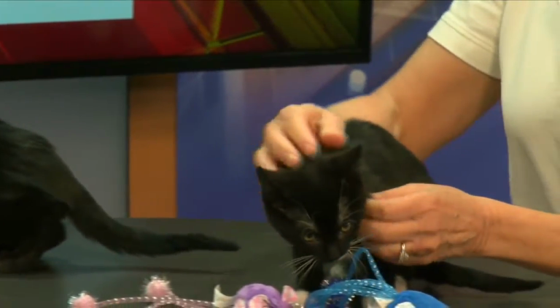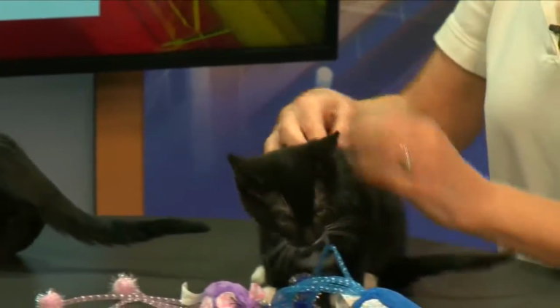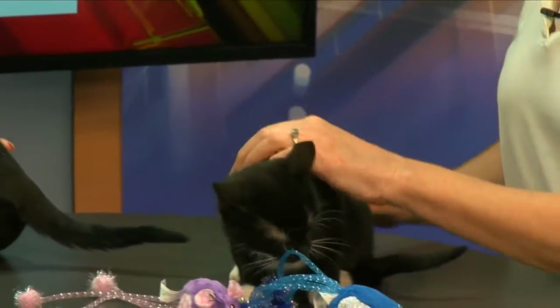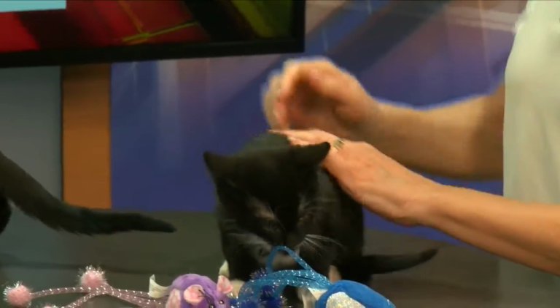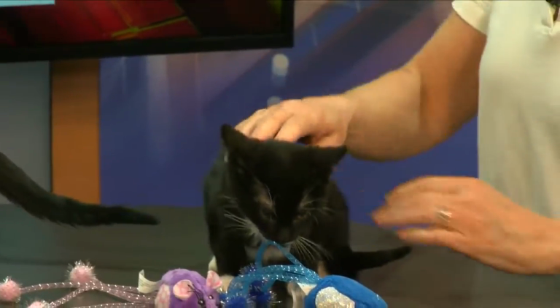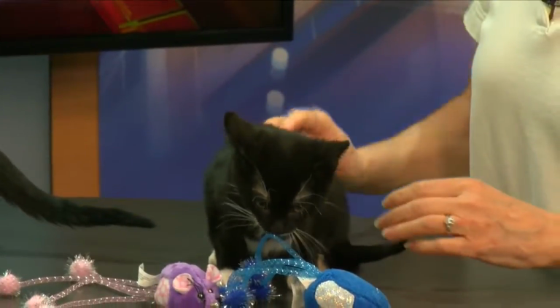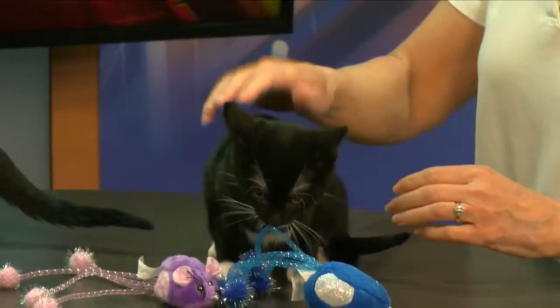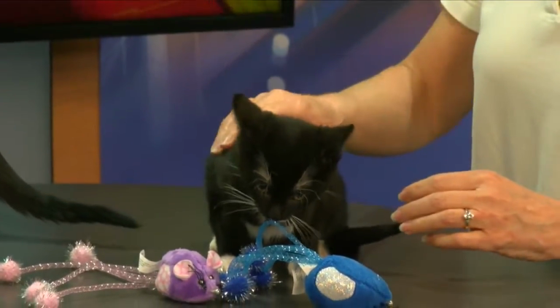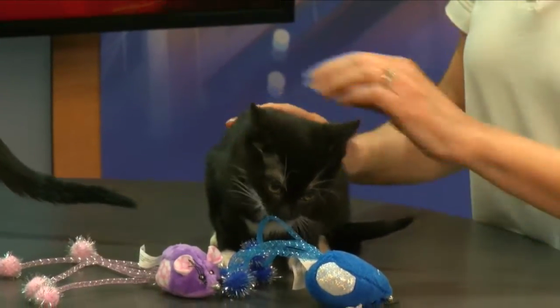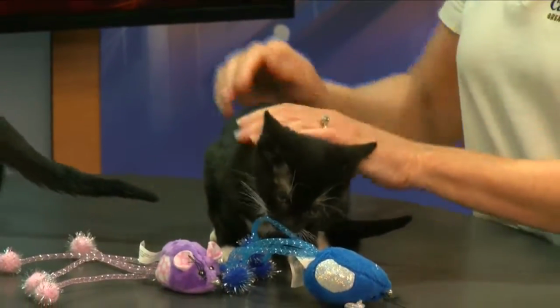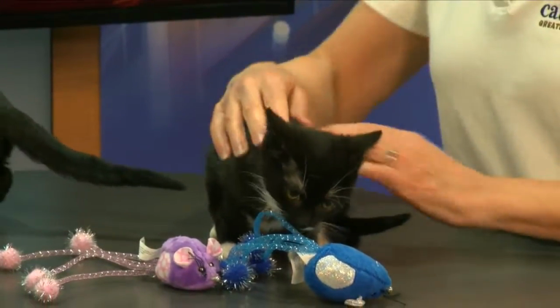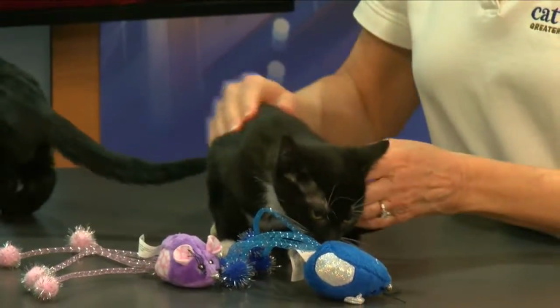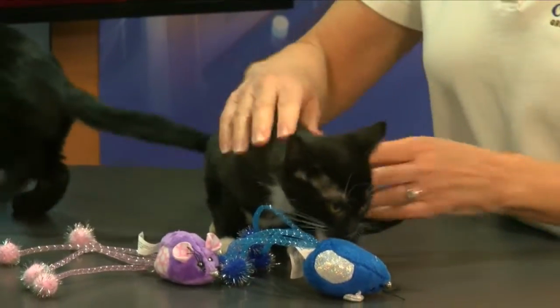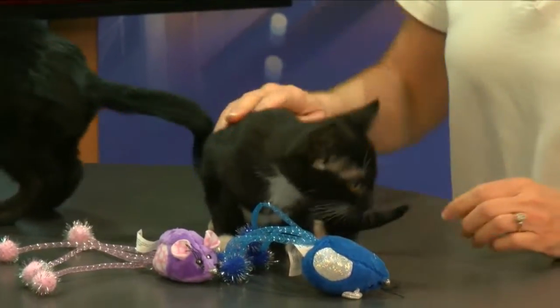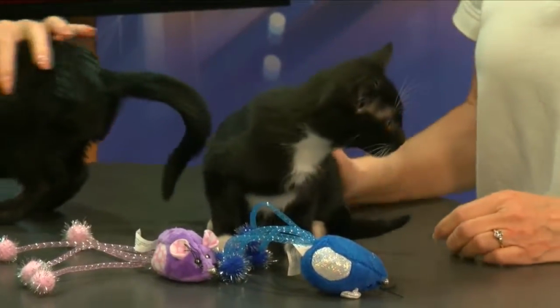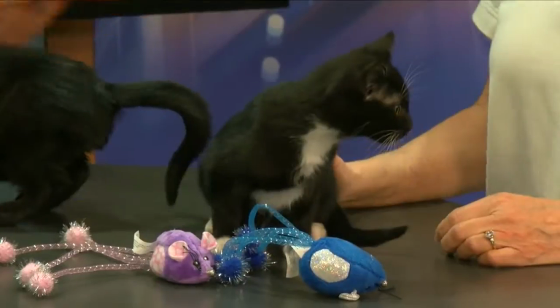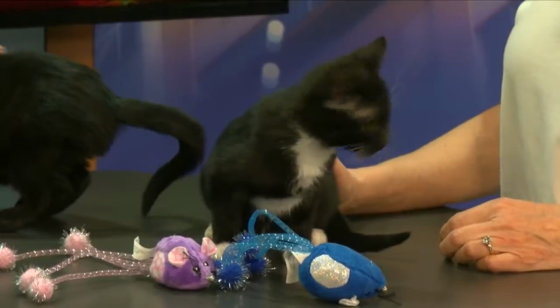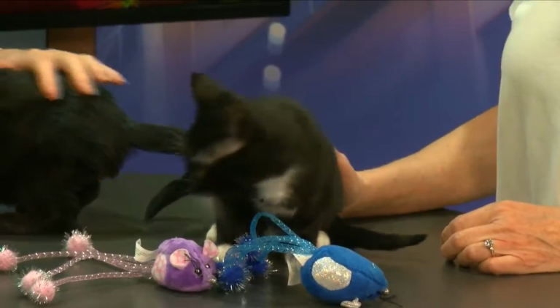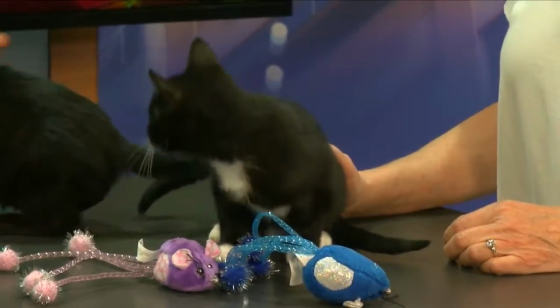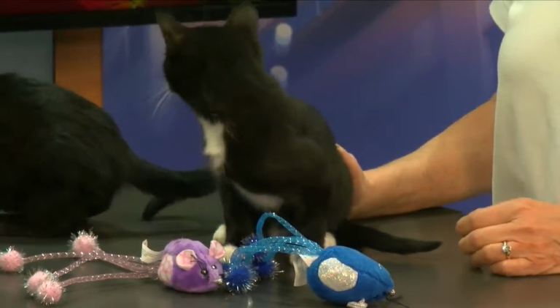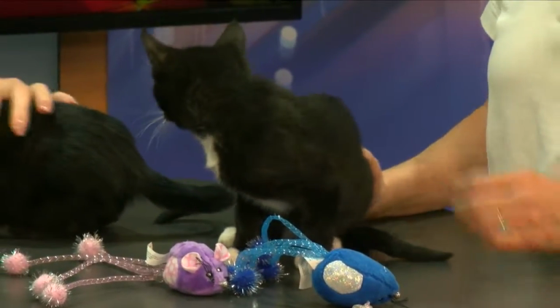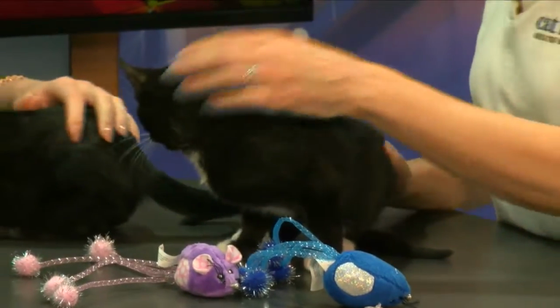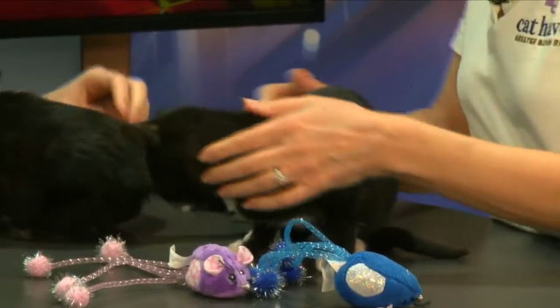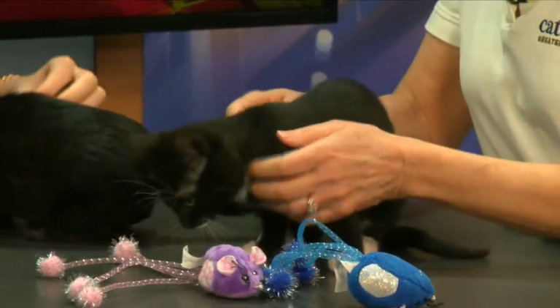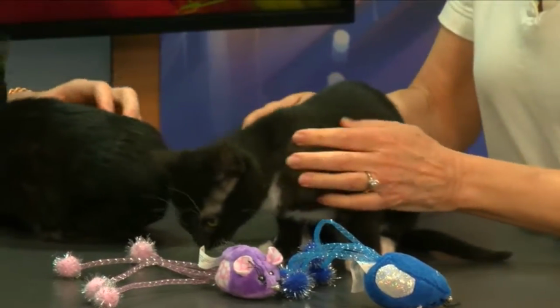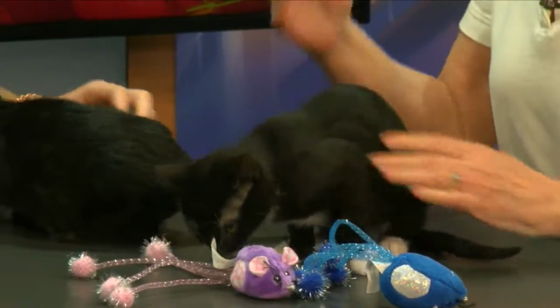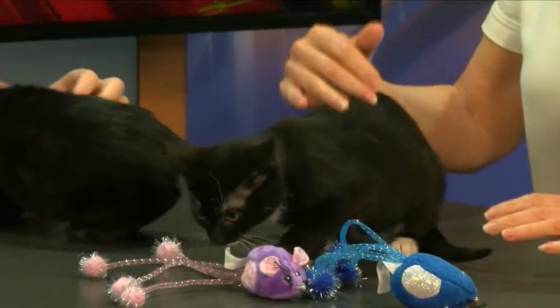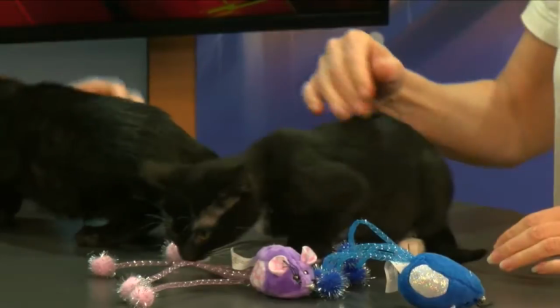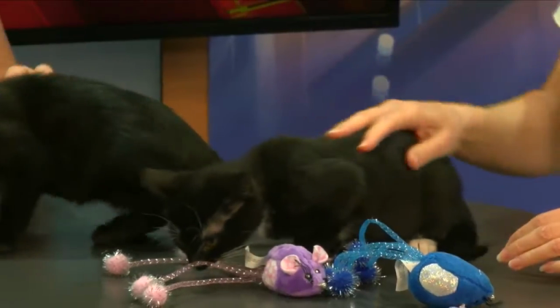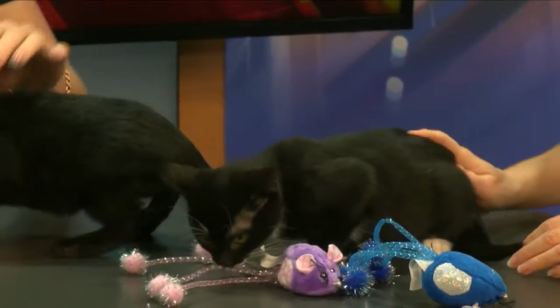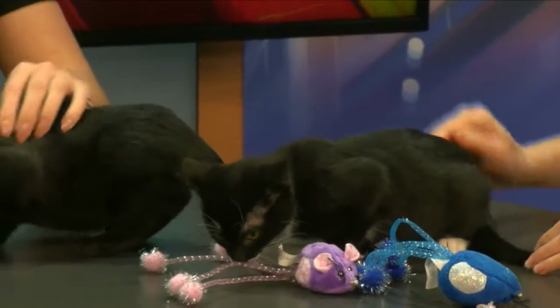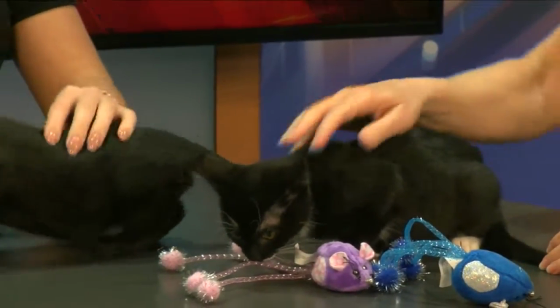So how about shots and all that good stuff — they're up to date on everything? They're going to be up to date on their vaccinations. They're tested for feline leukemia and FIV. They're going to be microchipped and of course spayed or neutered before they go home.